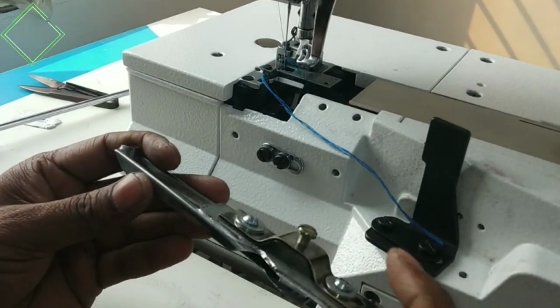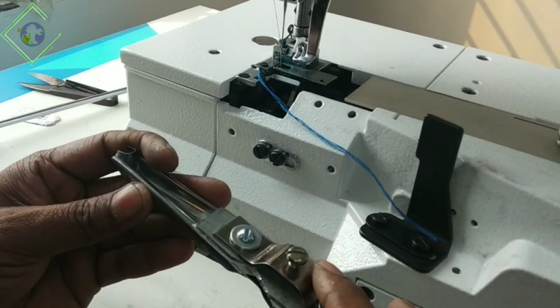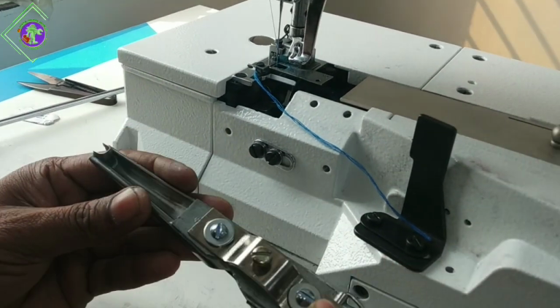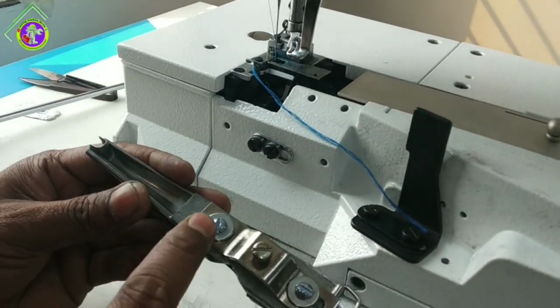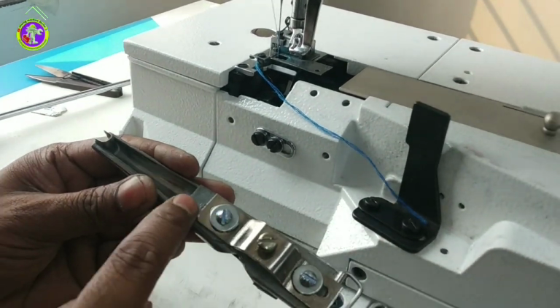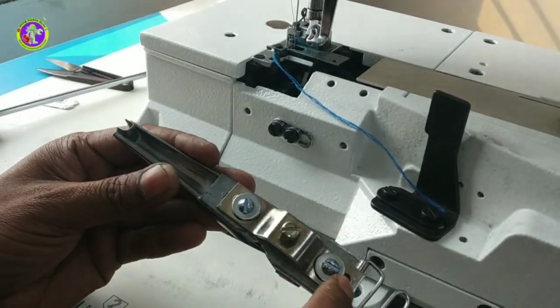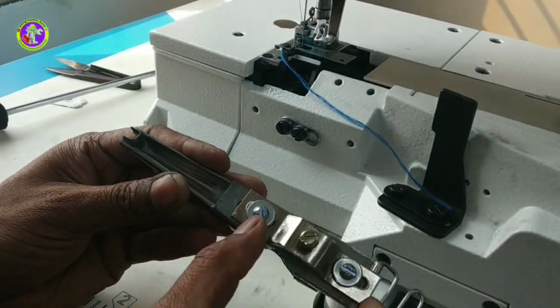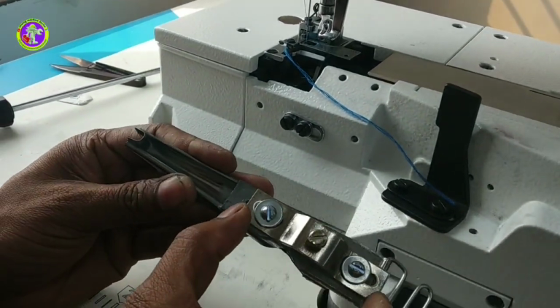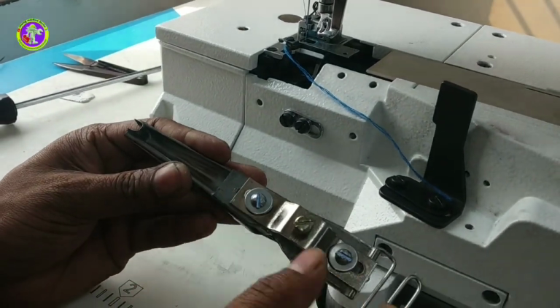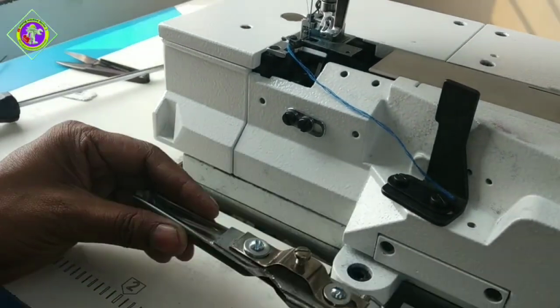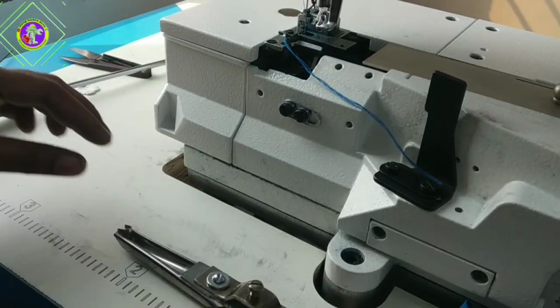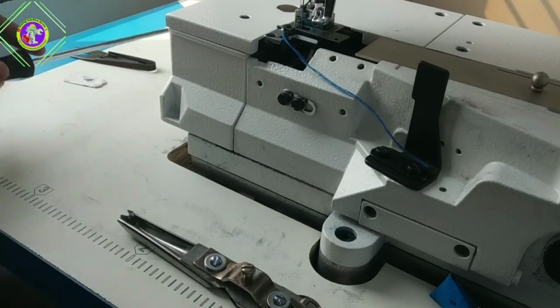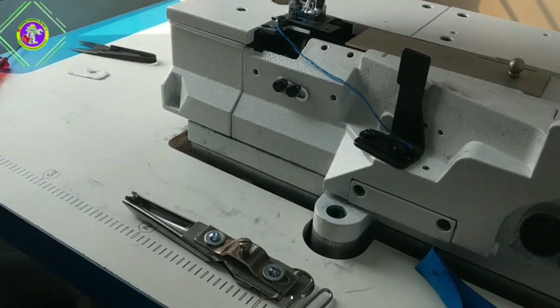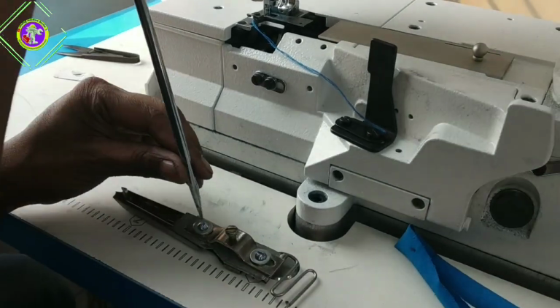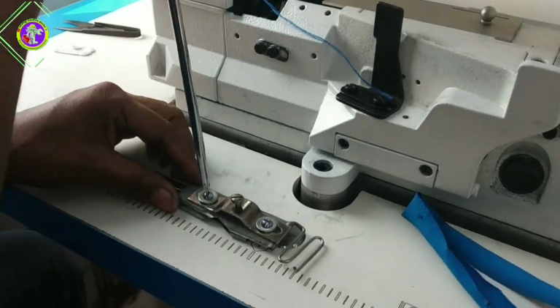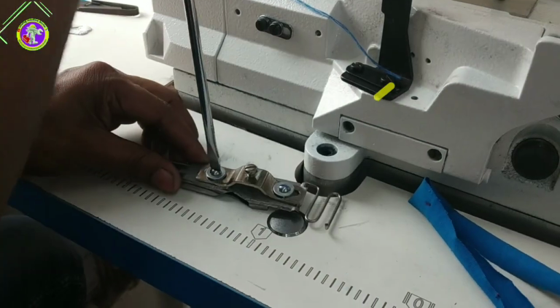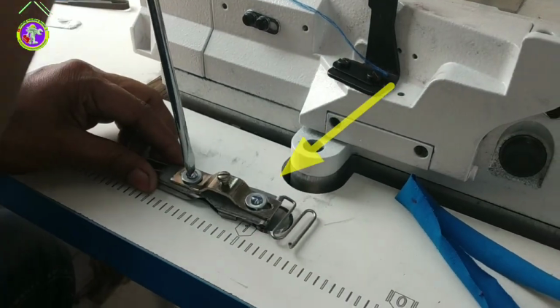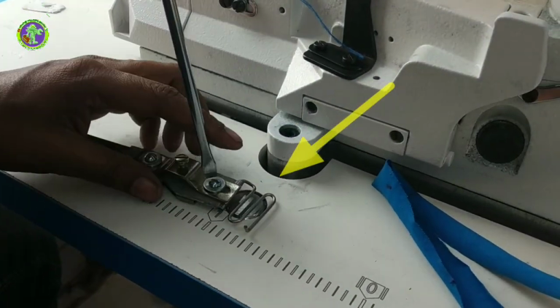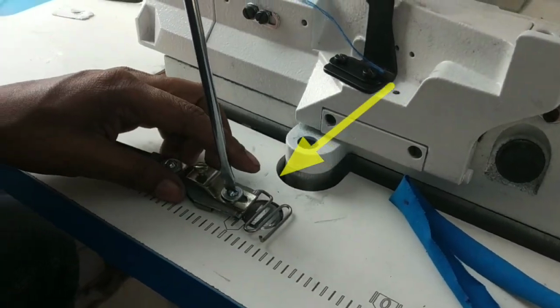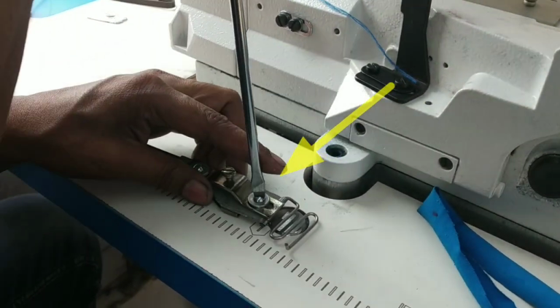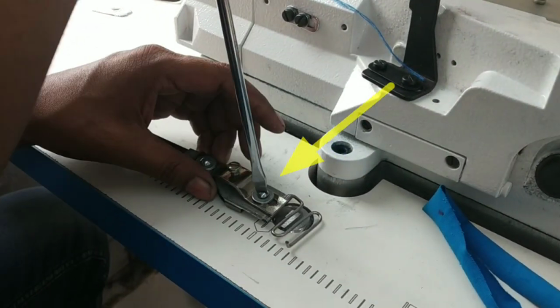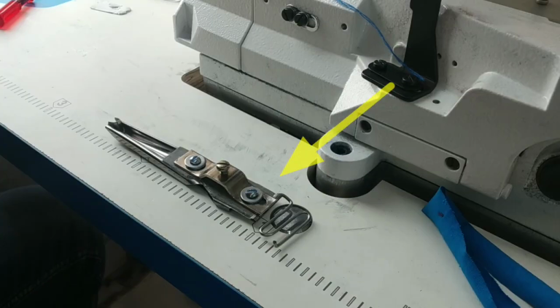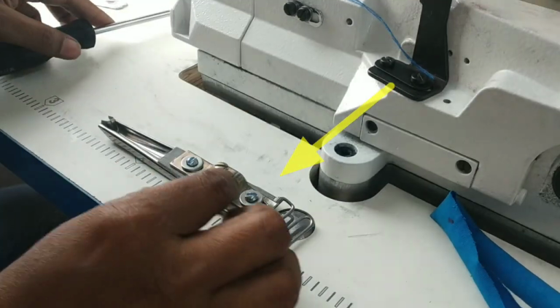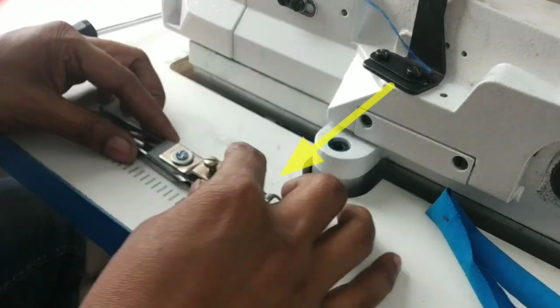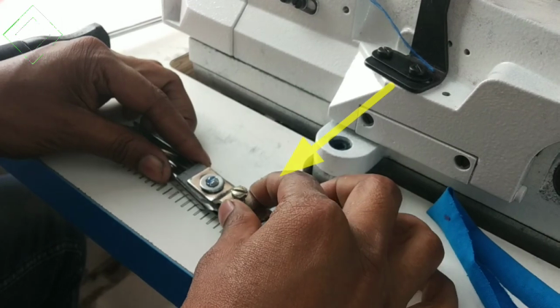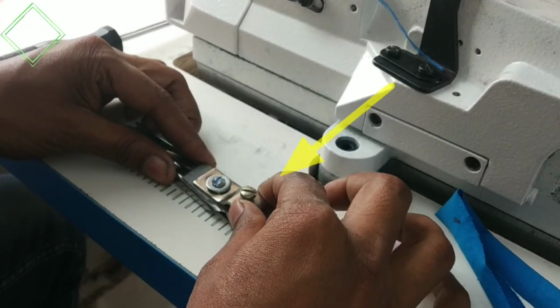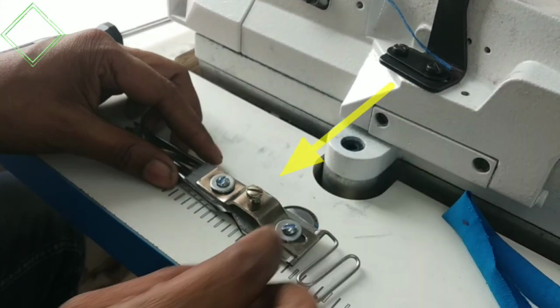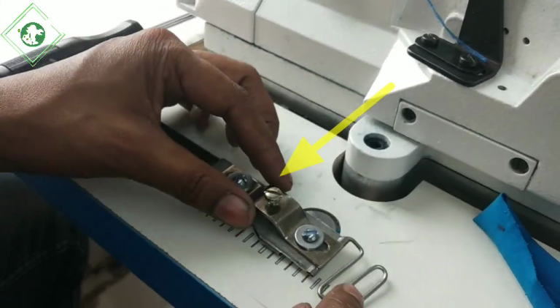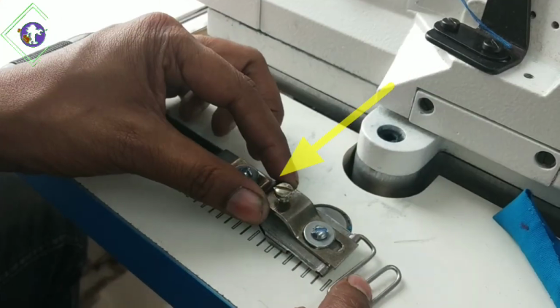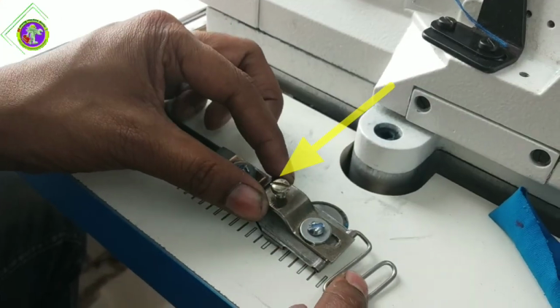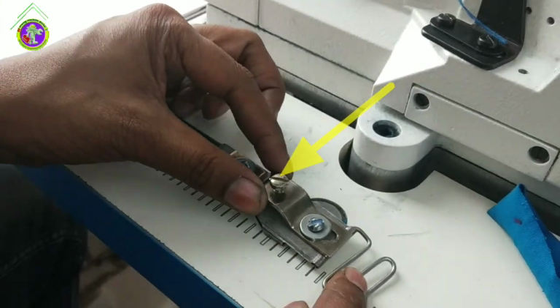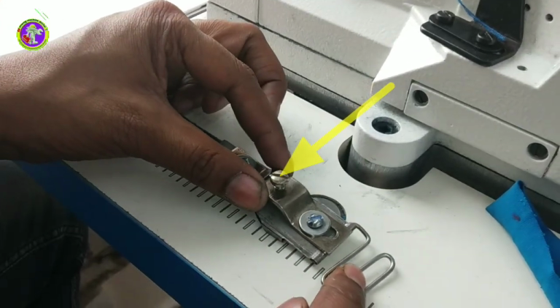I will set the folder in the same way. Viewers, we will see that the folder is in the same way. The folder is in the same way.